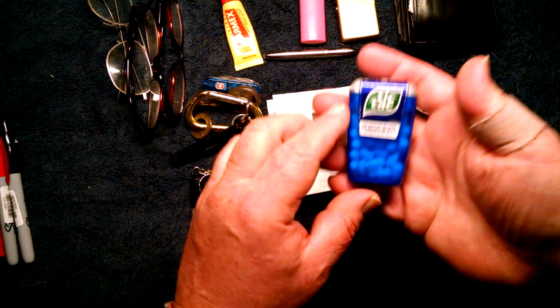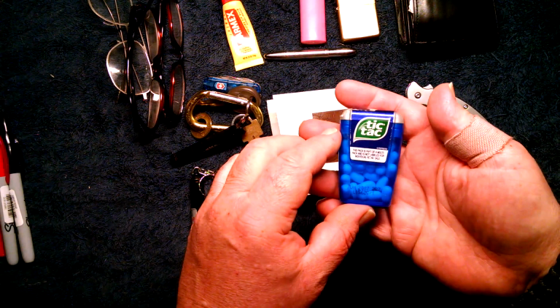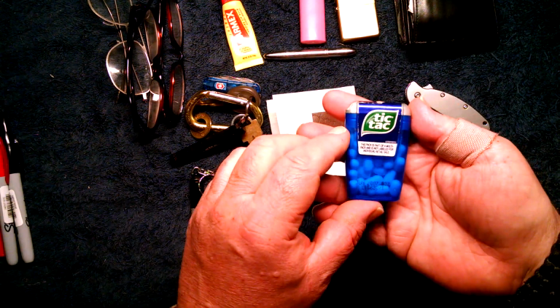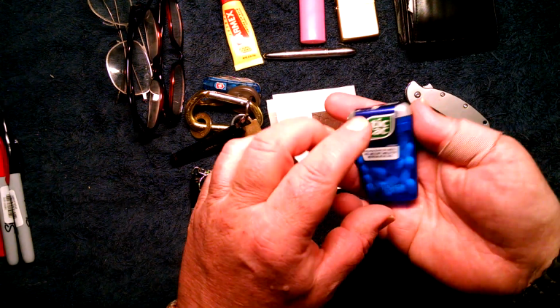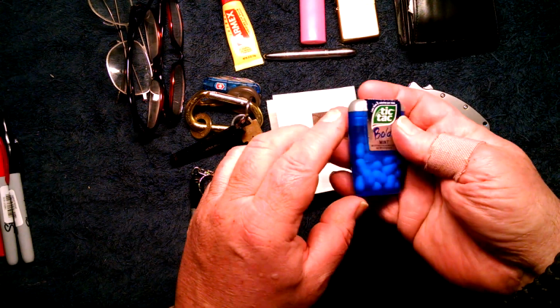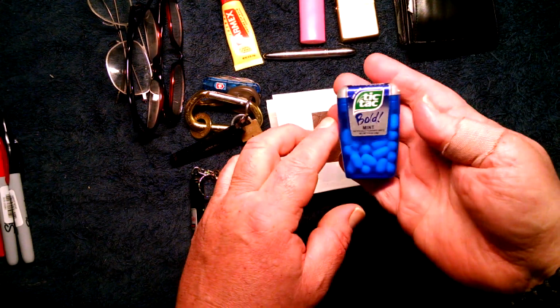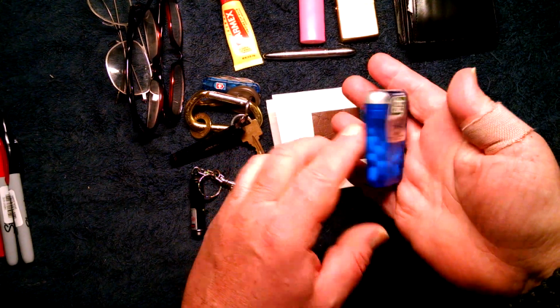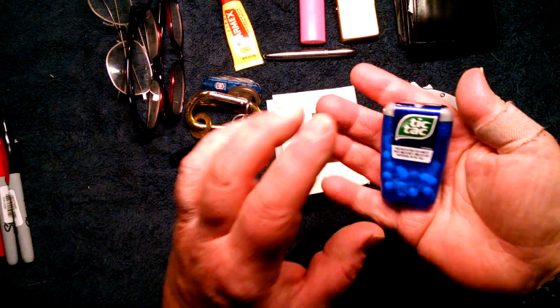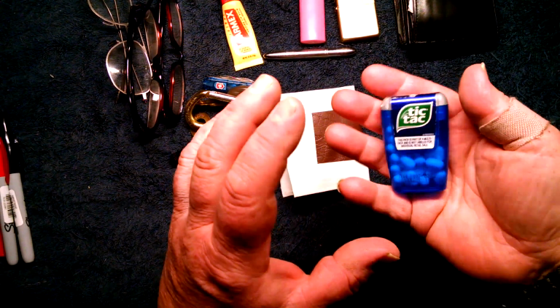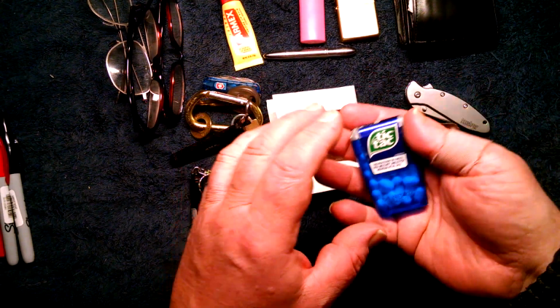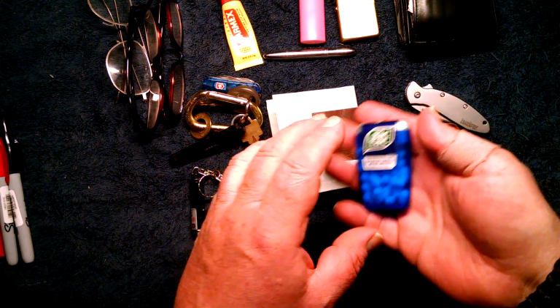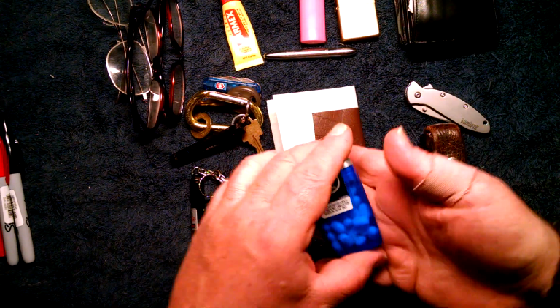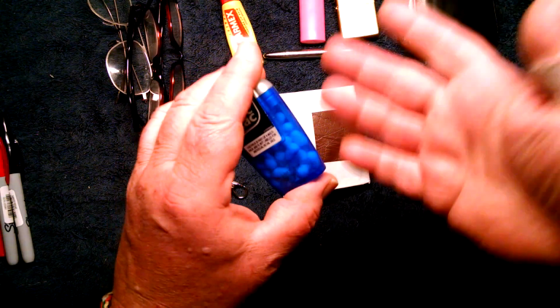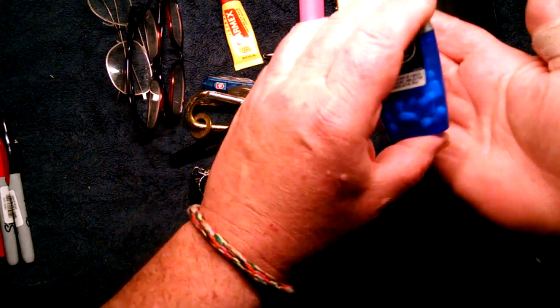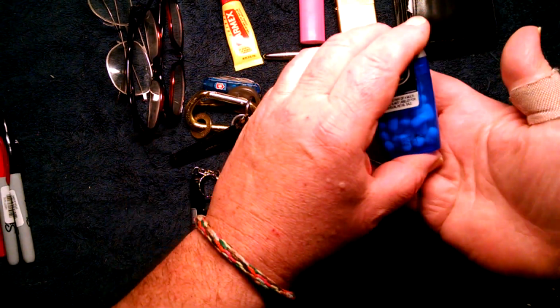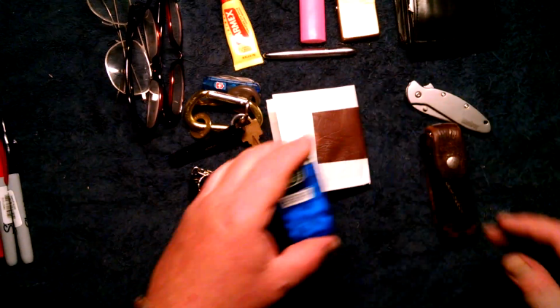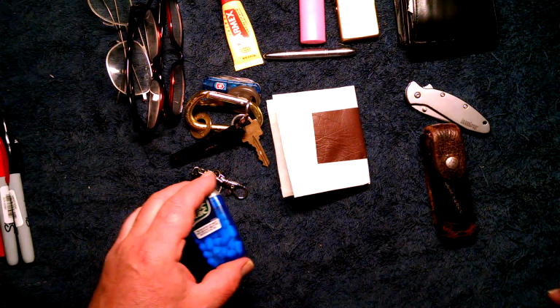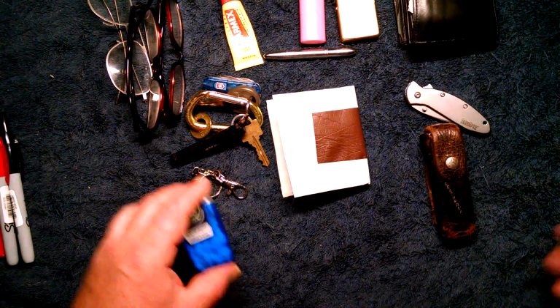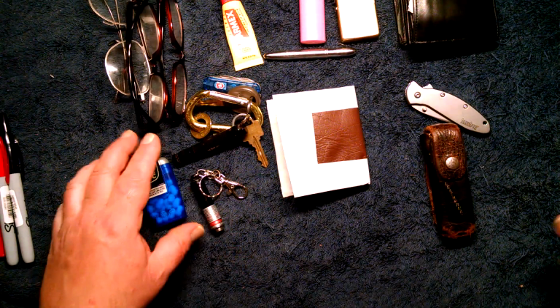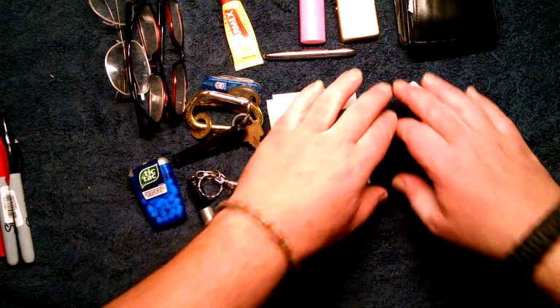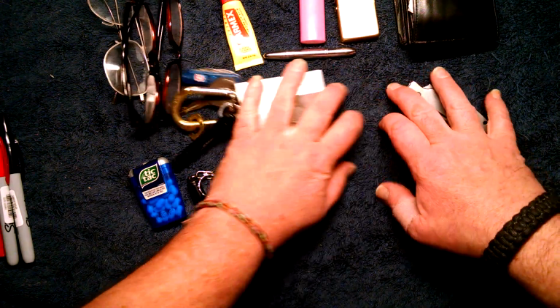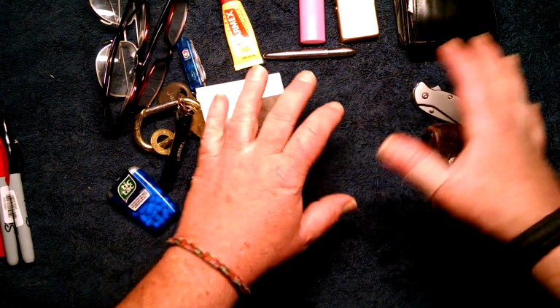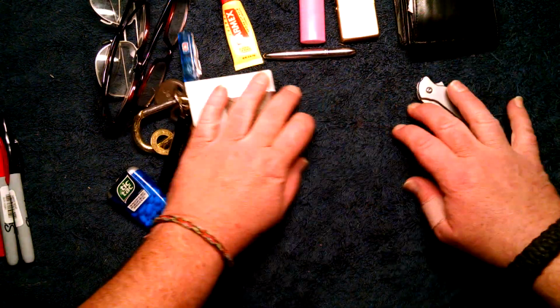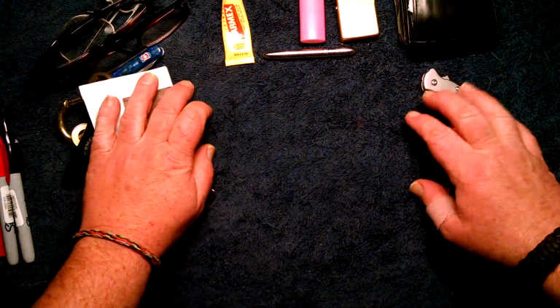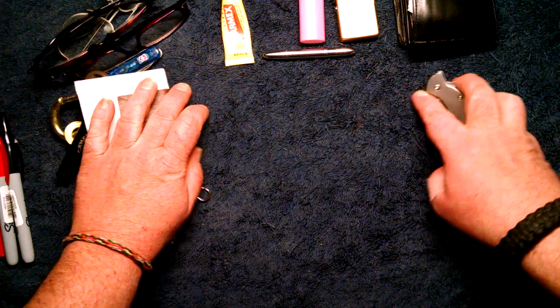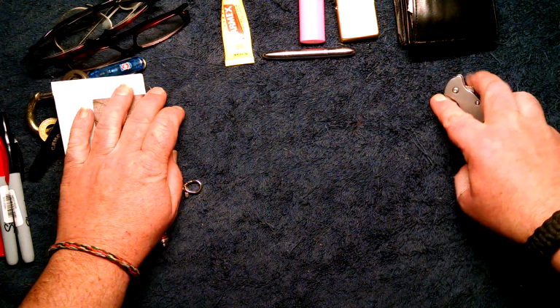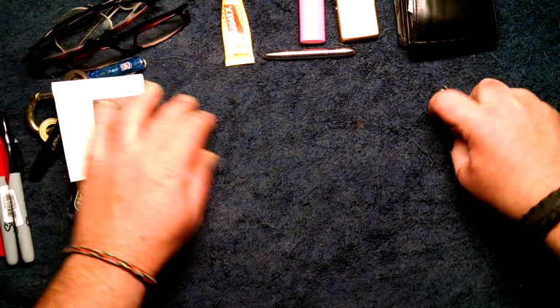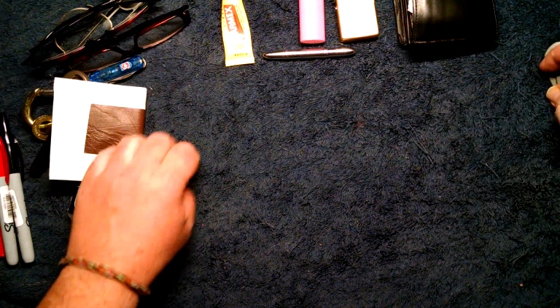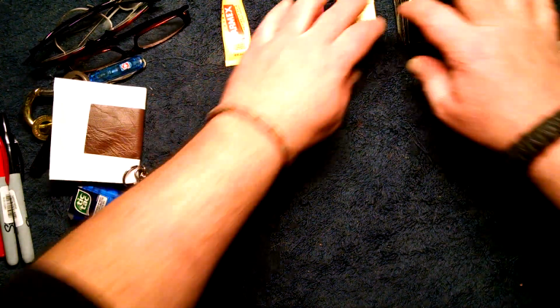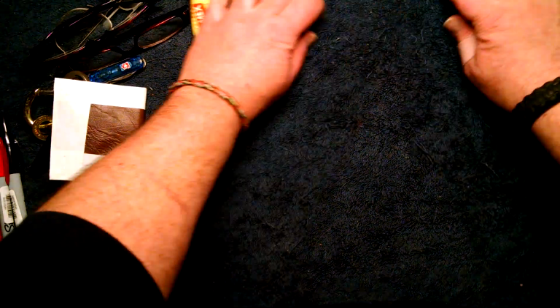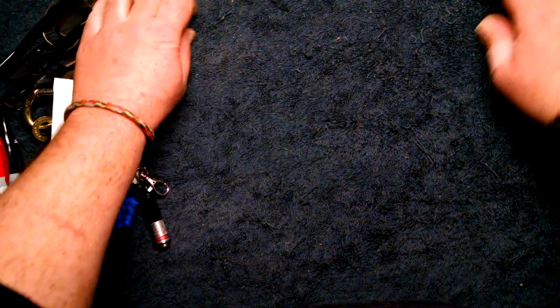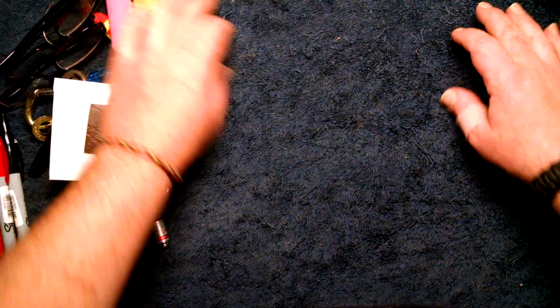And of course some Tic Tacs — you're kind of in customer service, you want to have a nice breath. So that's it for the pocket dump from just getting home from work.